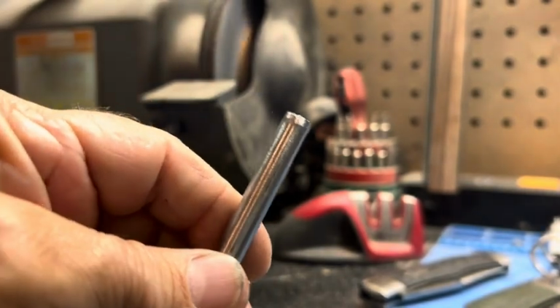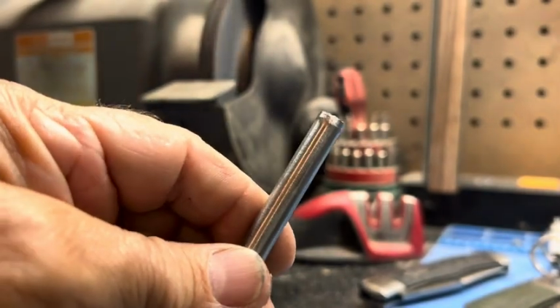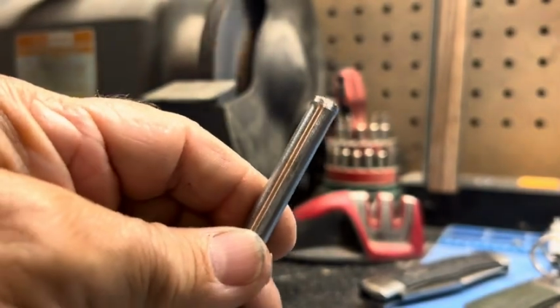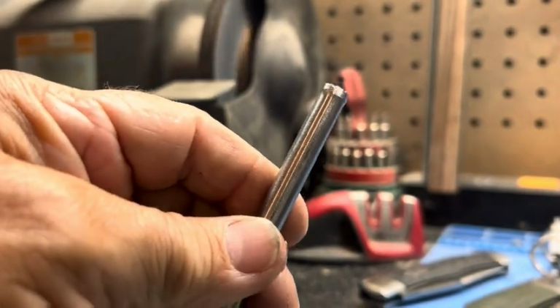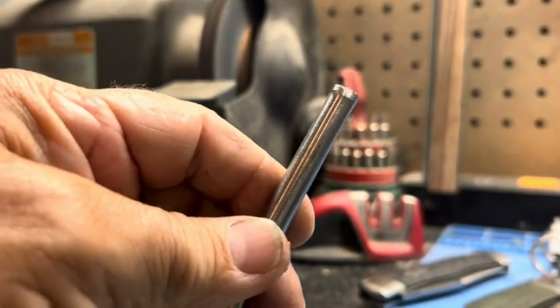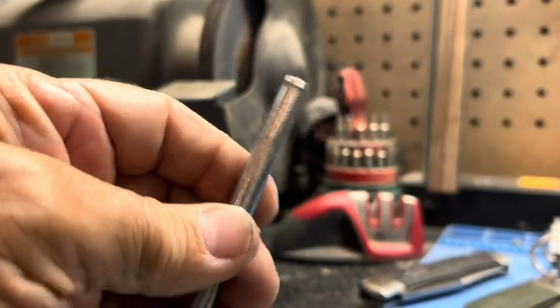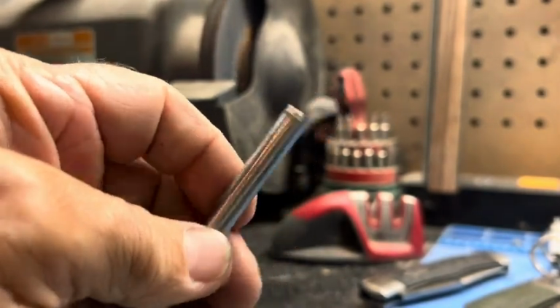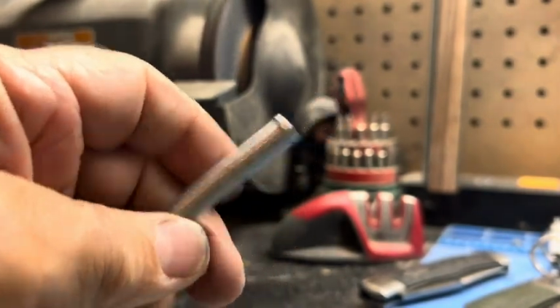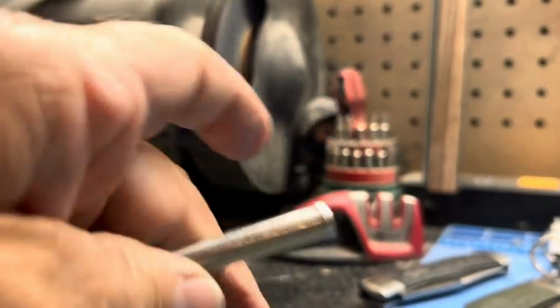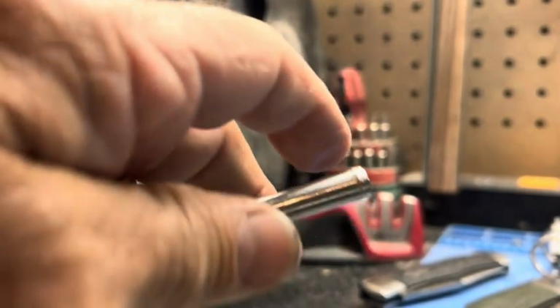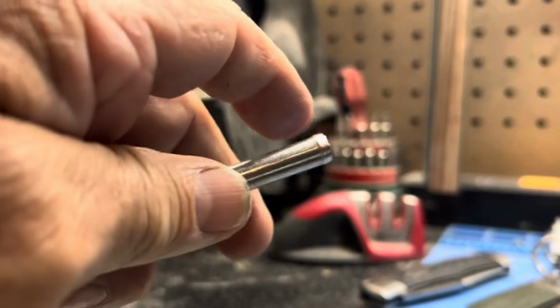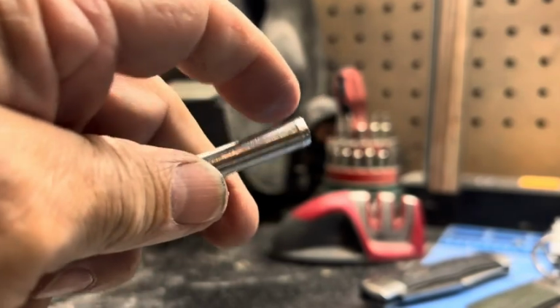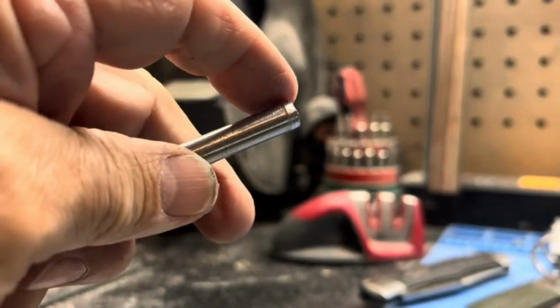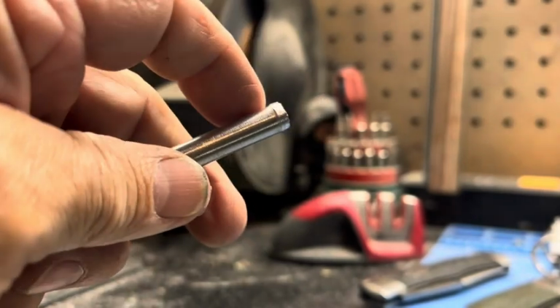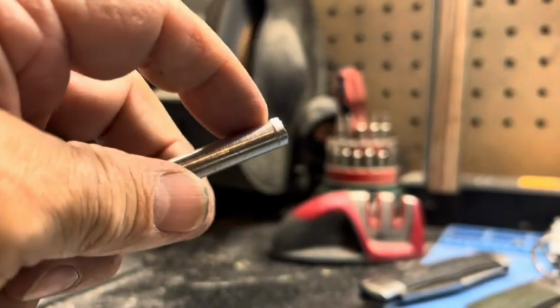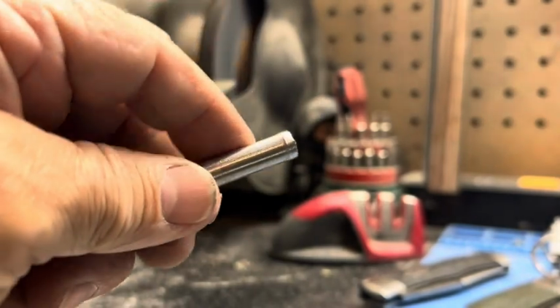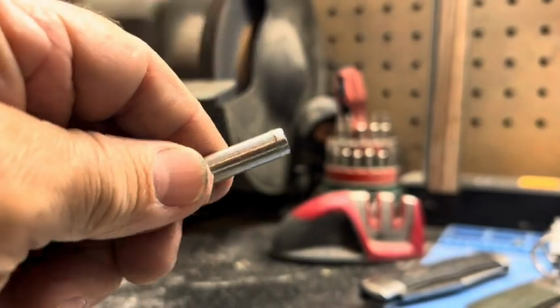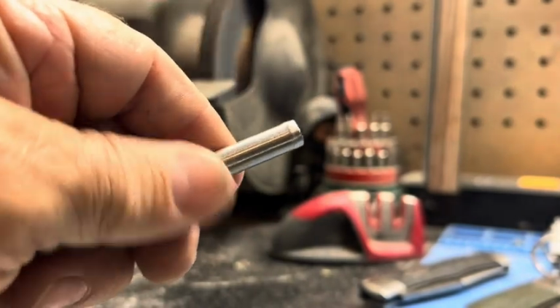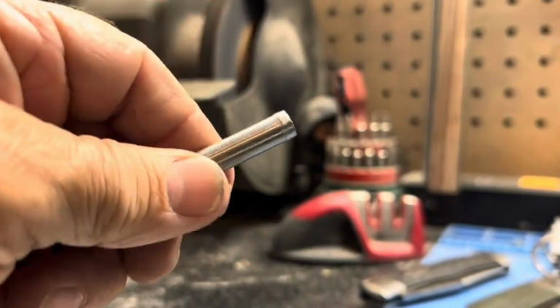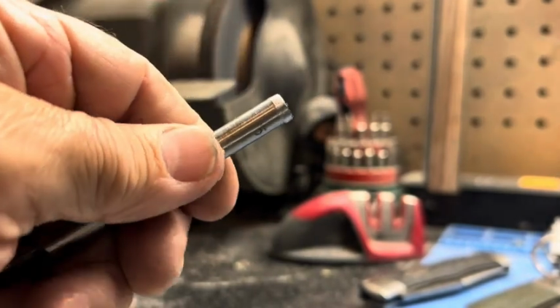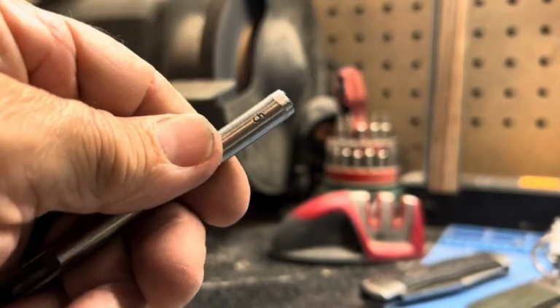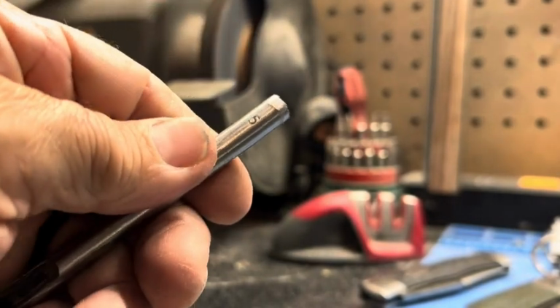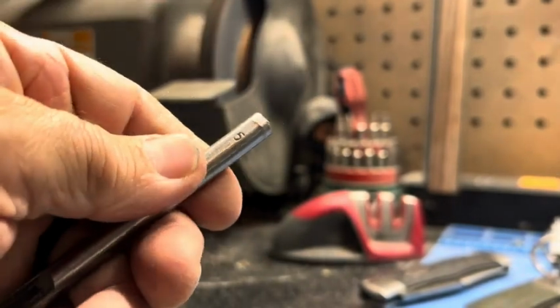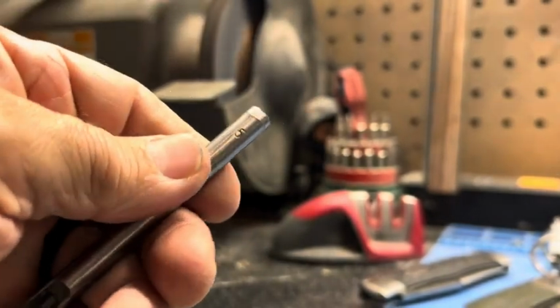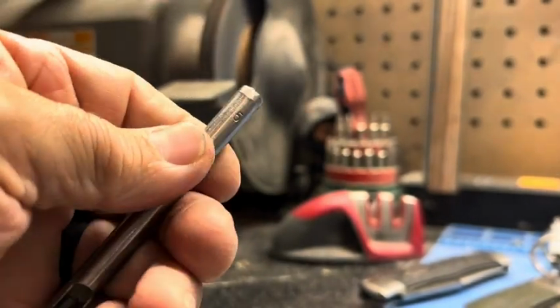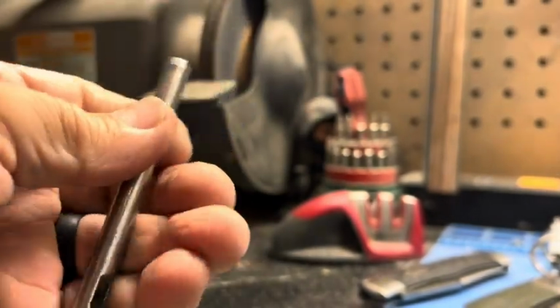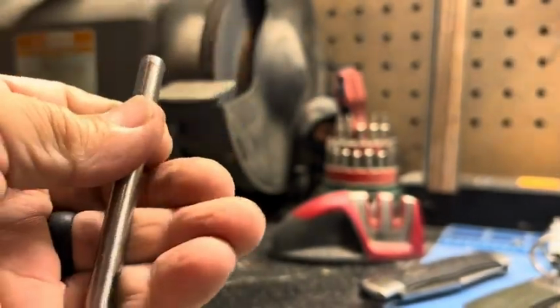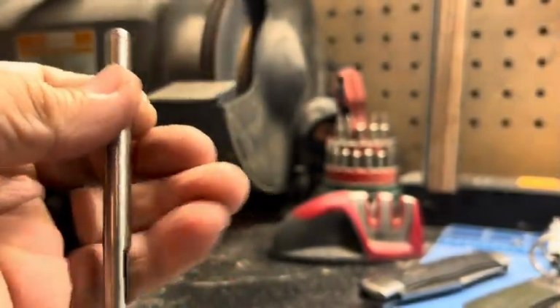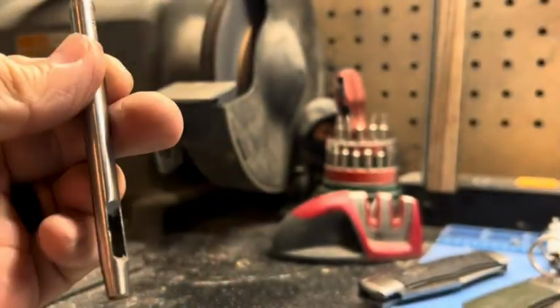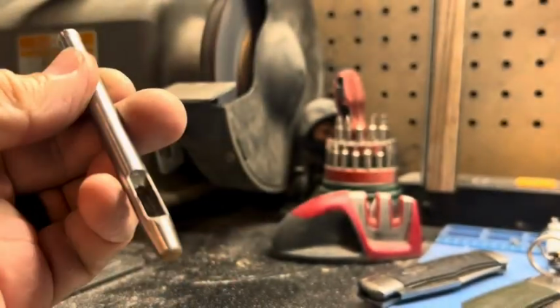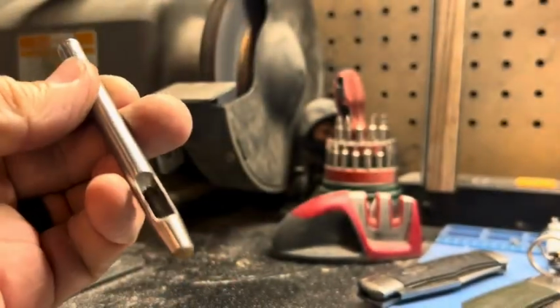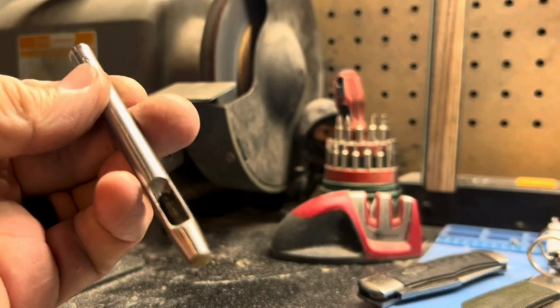I'm gonna sand a little bit of these burrs off, and then I'll get it set up. We'll do the hole punch.